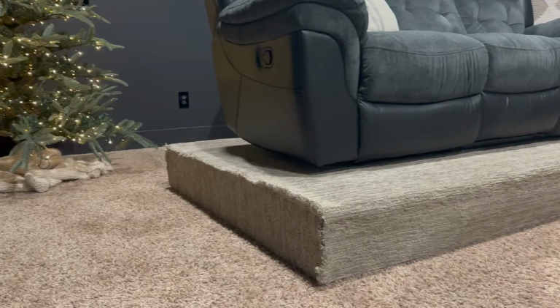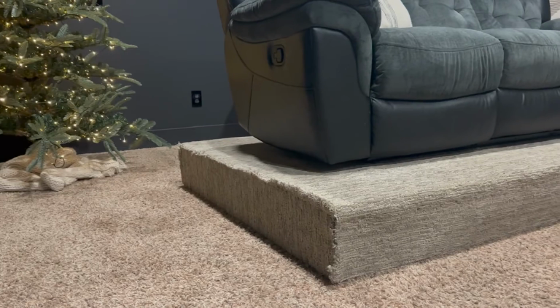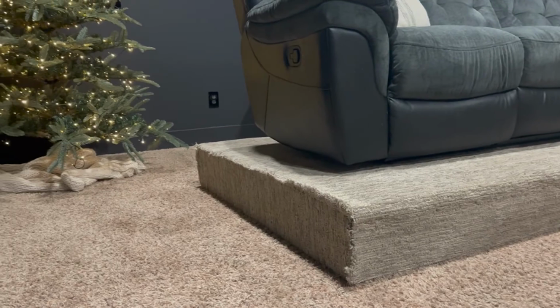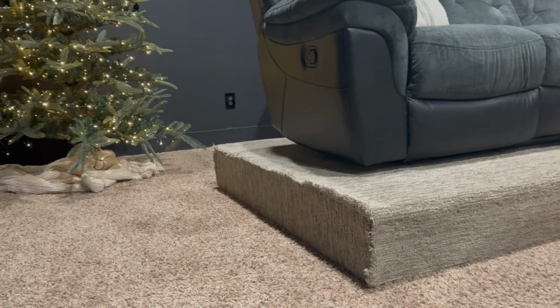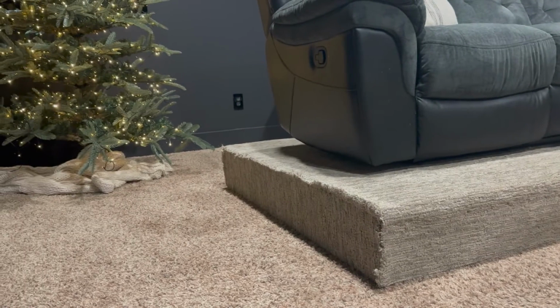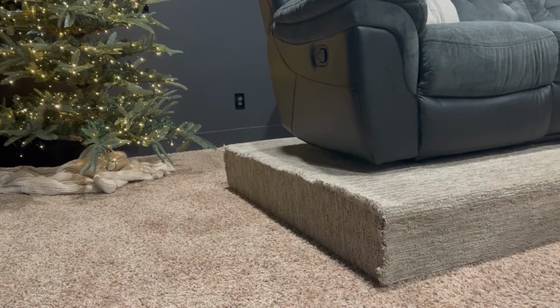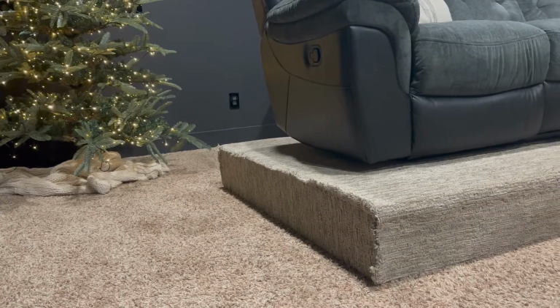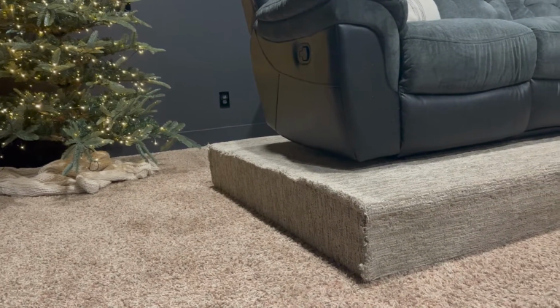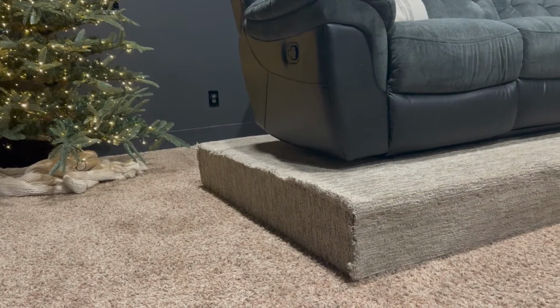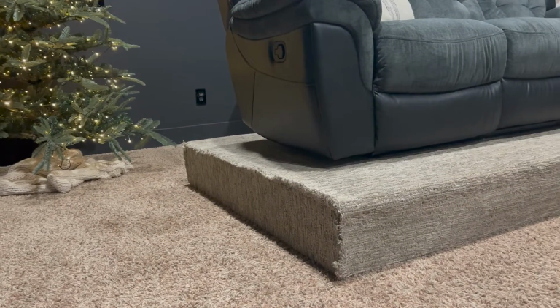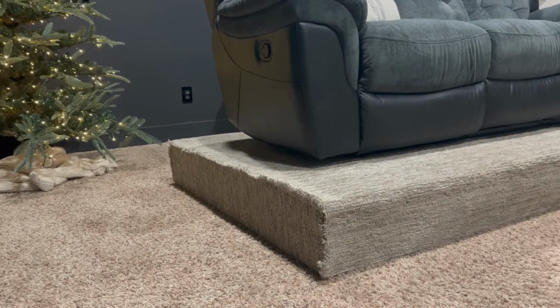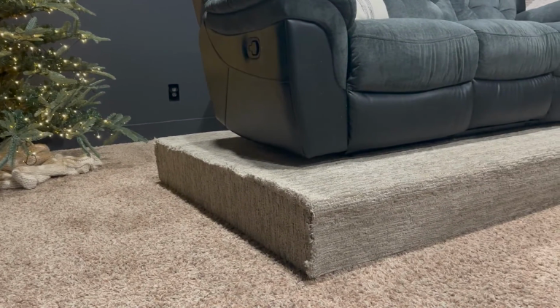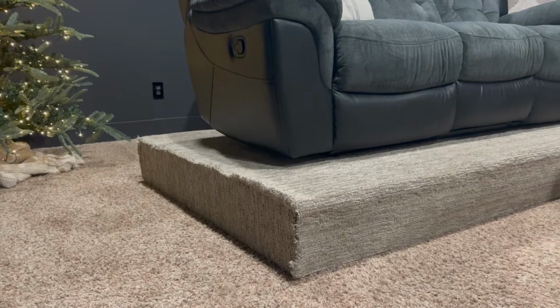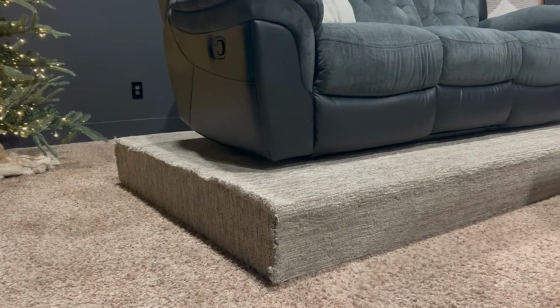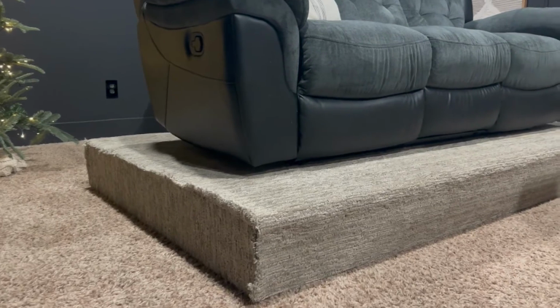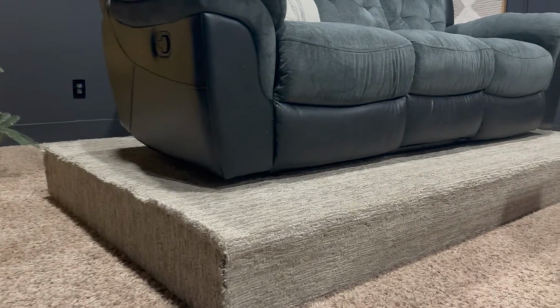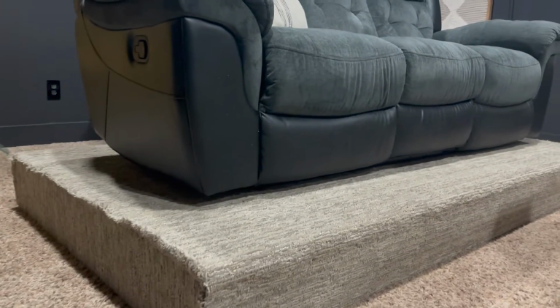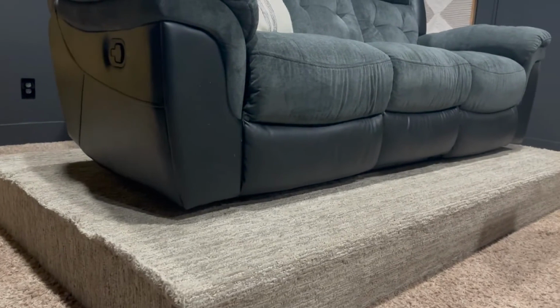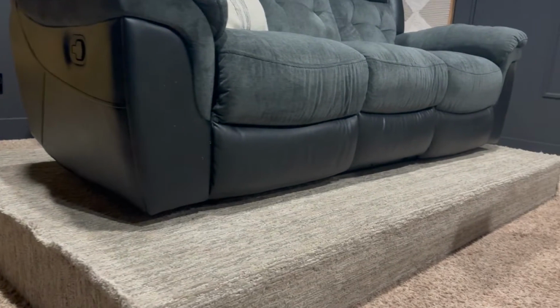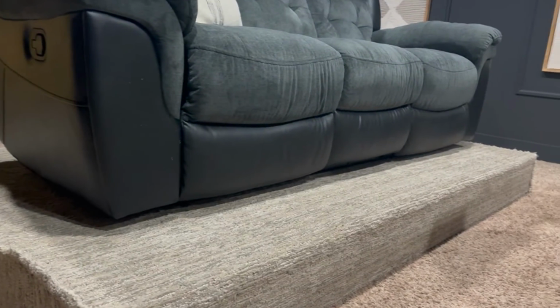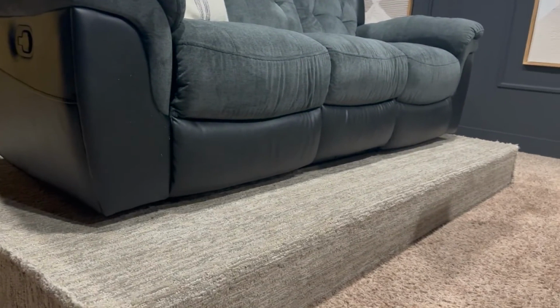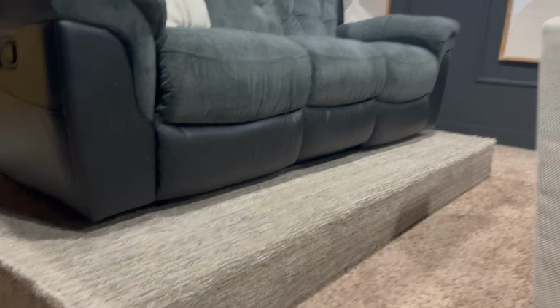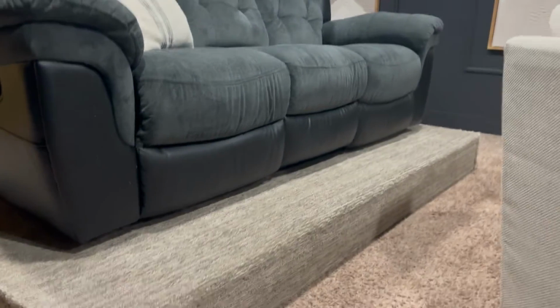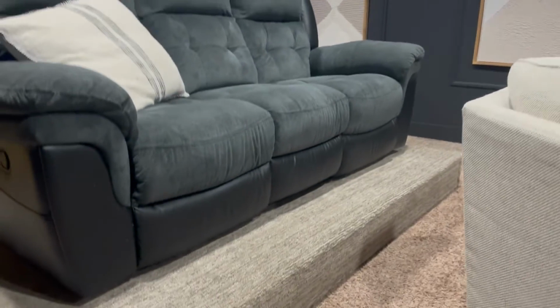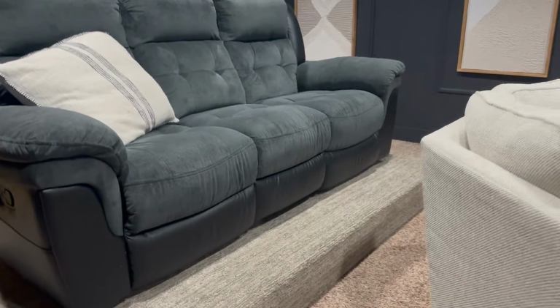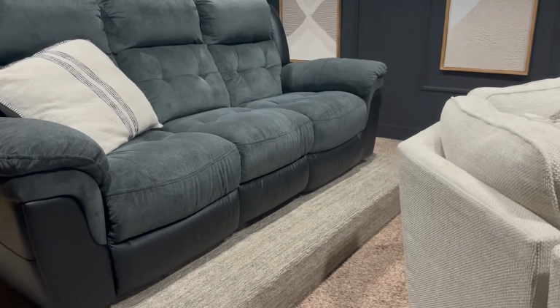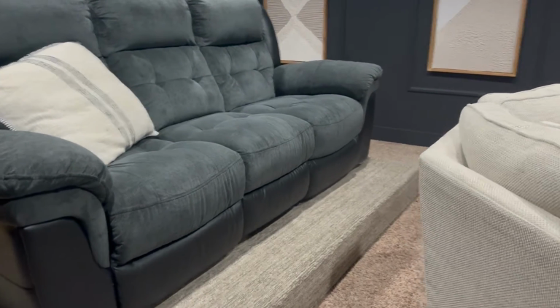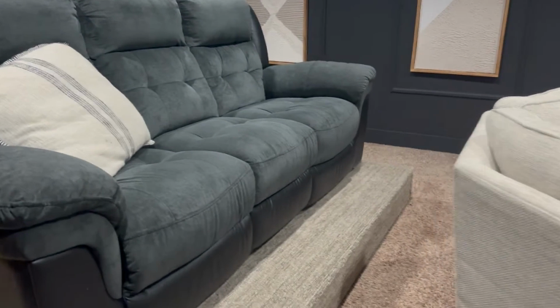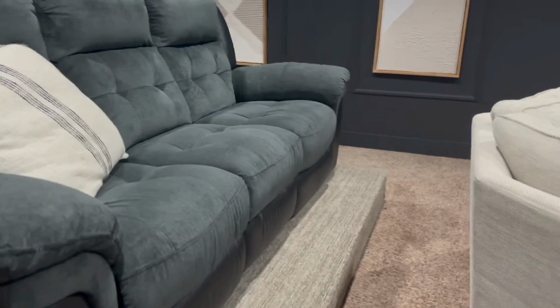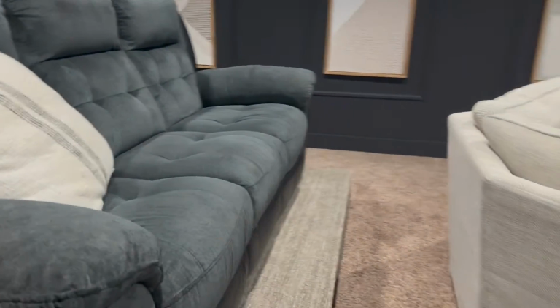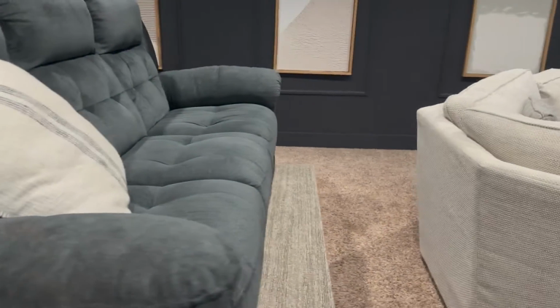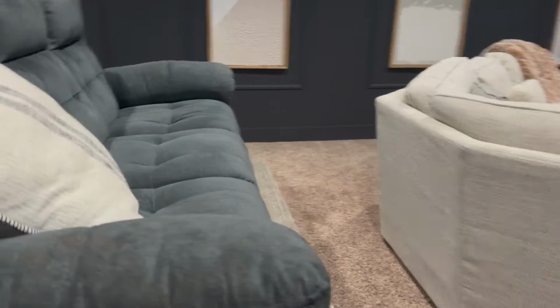And that's it — now you have a home theater riser to raise up your sofa in the back and ensure a better viewing experience for everyone. For a more detailed look at this project, be sure to check out the full tutorial linked below, and don't forget to like and subscribe for more great content.